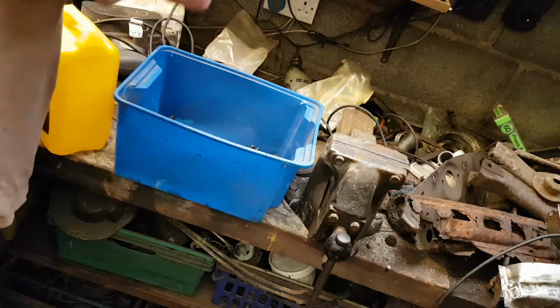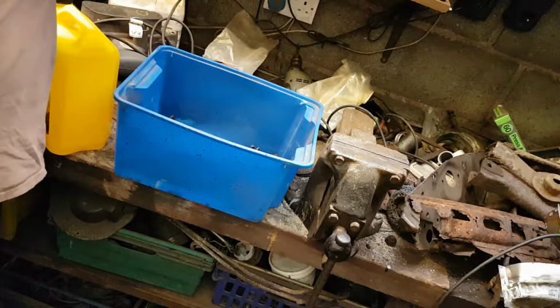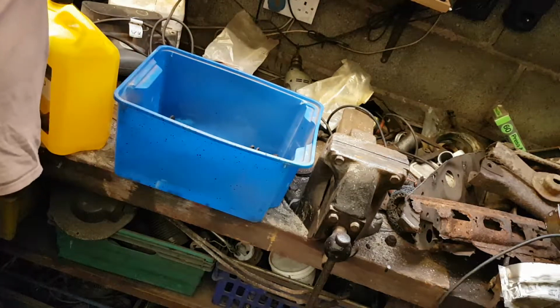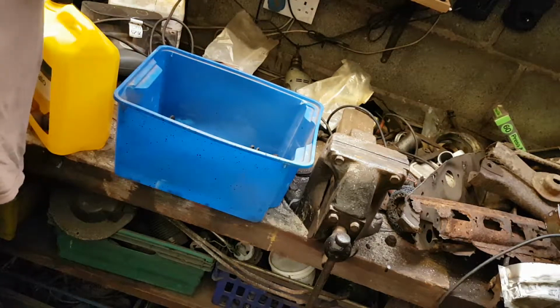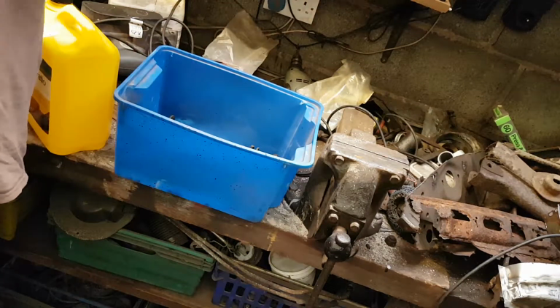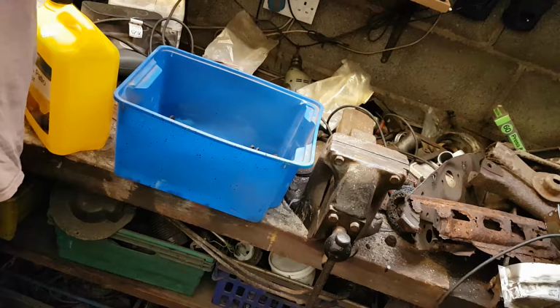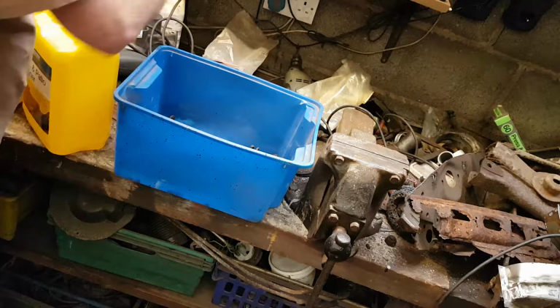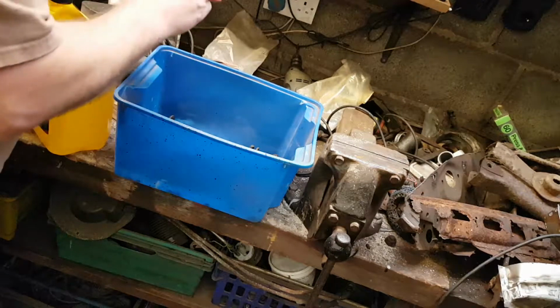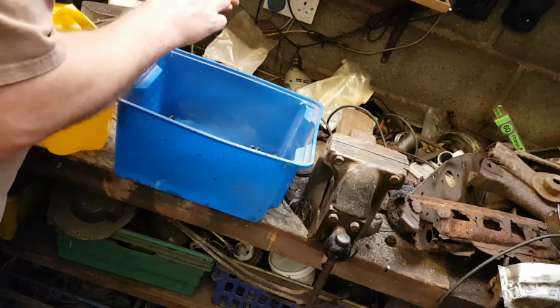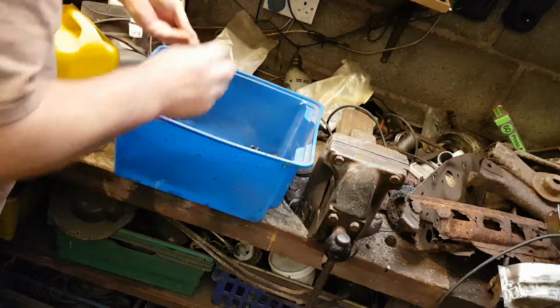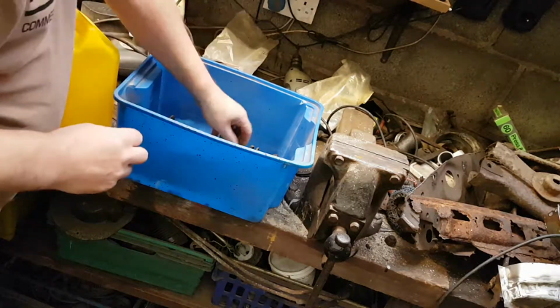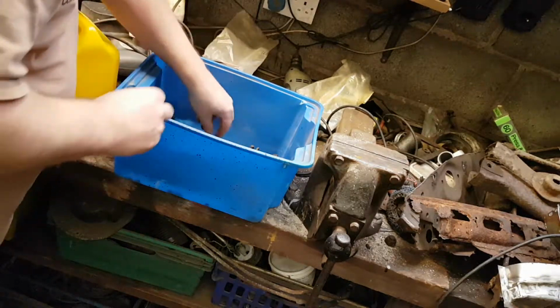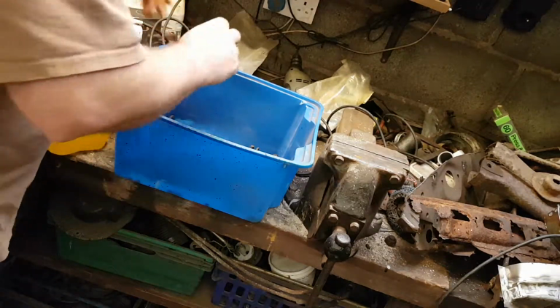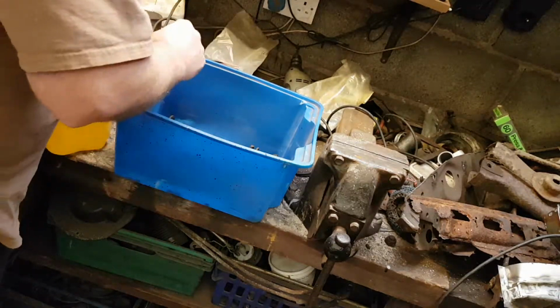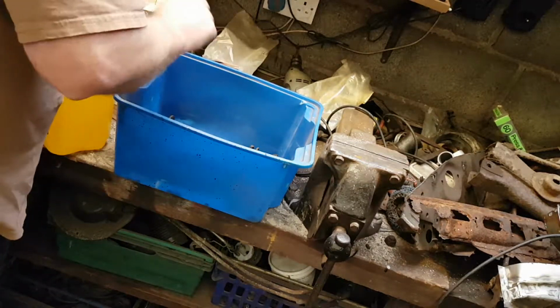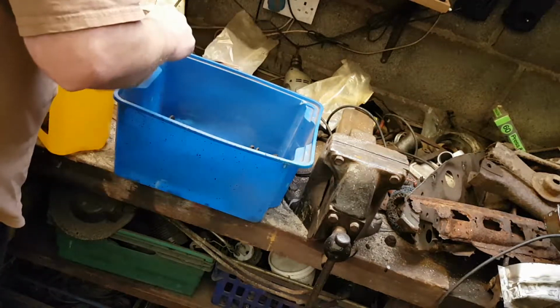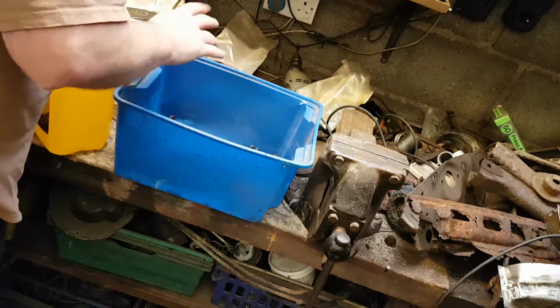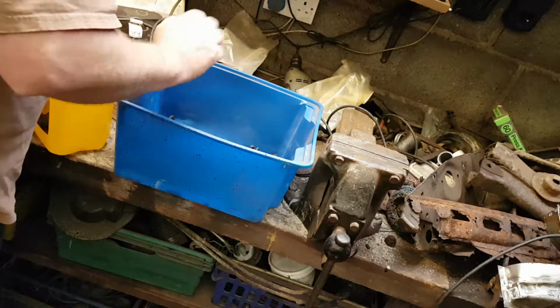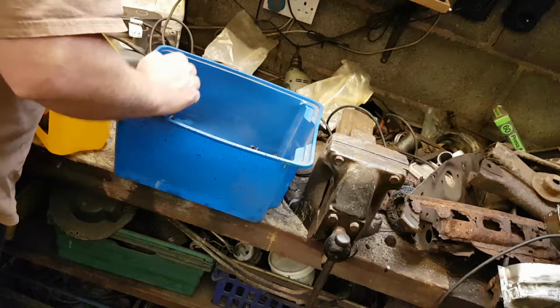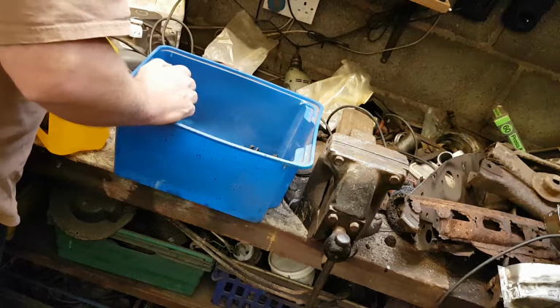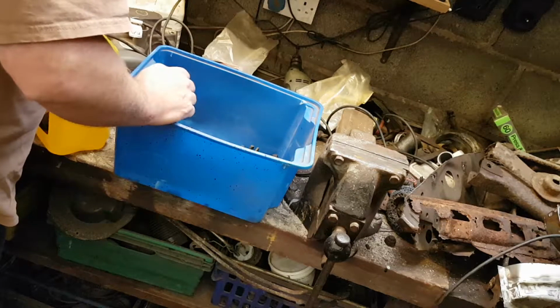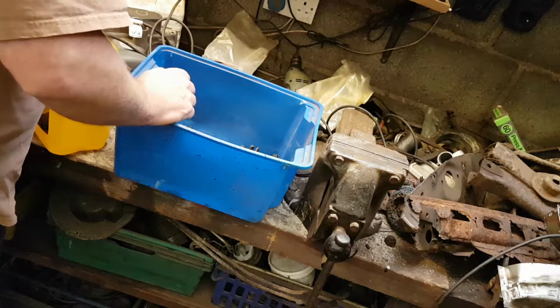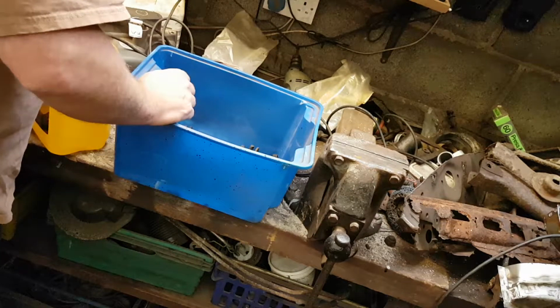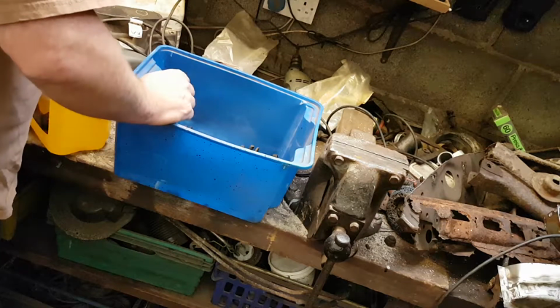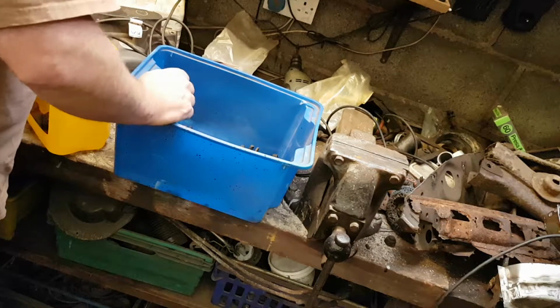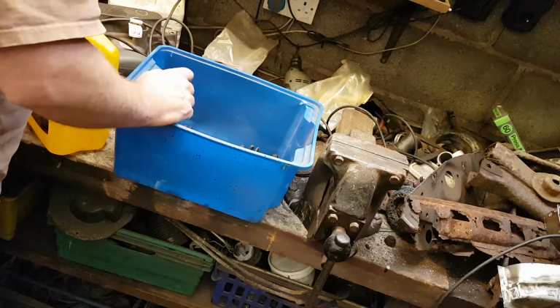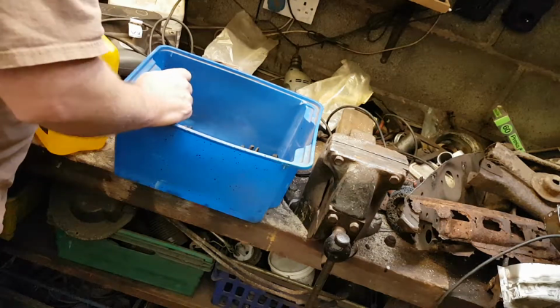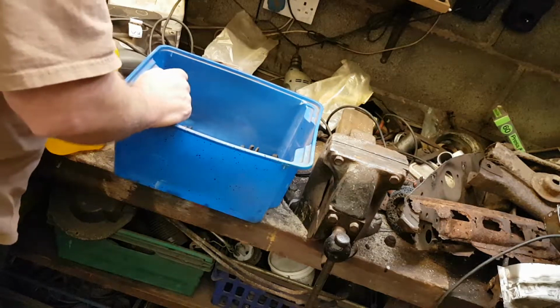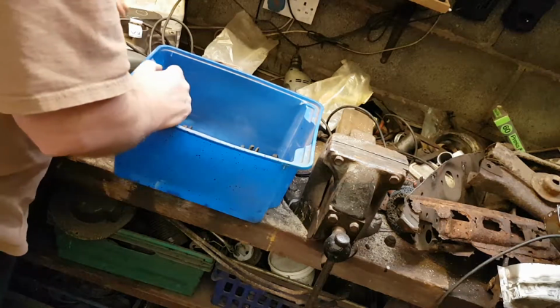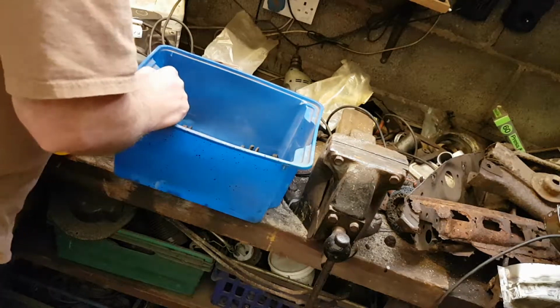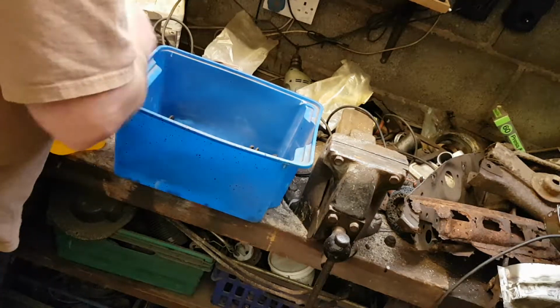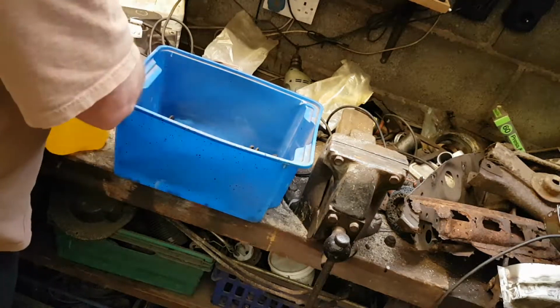It deals with oil. What else have we got? What are these here? I don't know what the hell these are. There's a shock button, I don't know. Anything else? No, that'll do us.